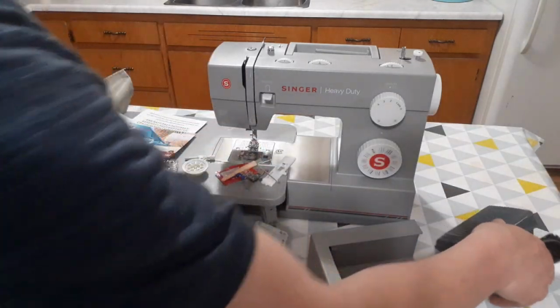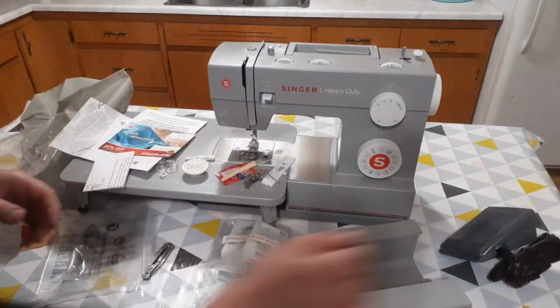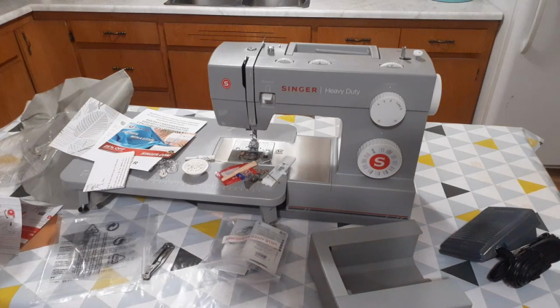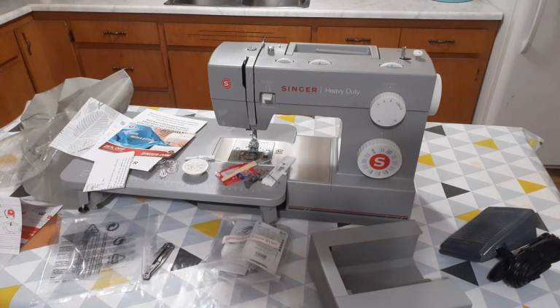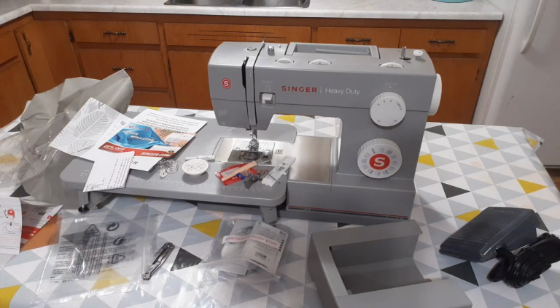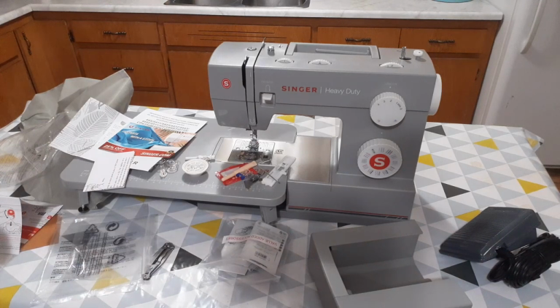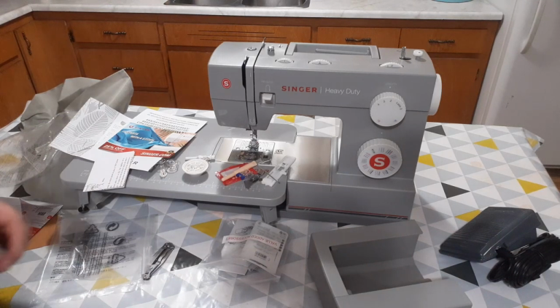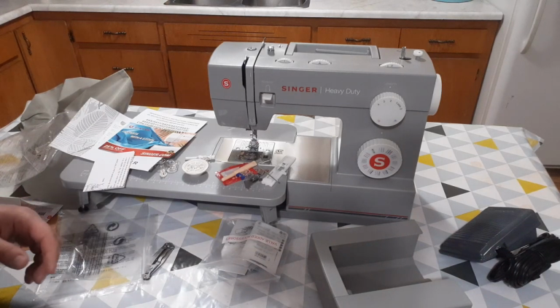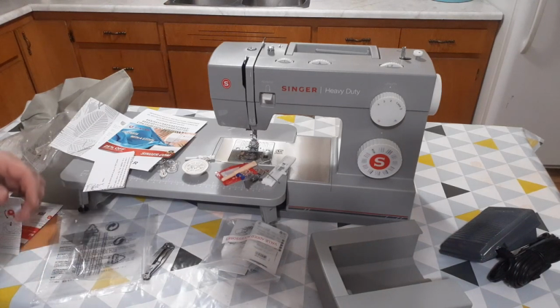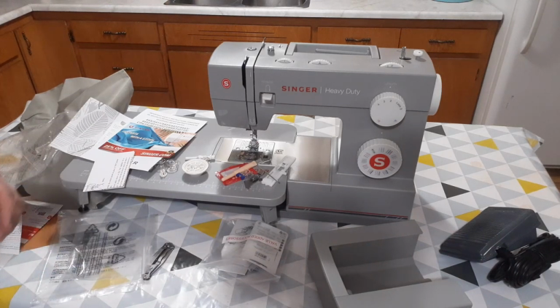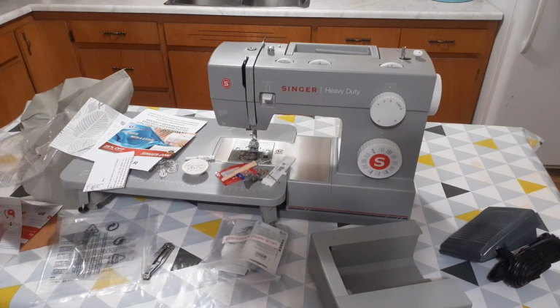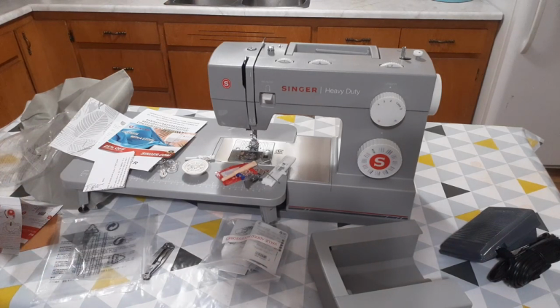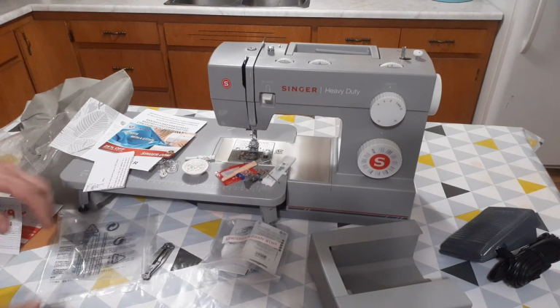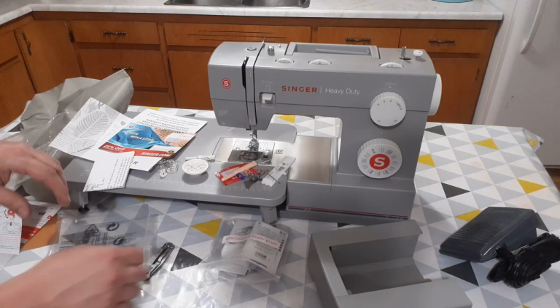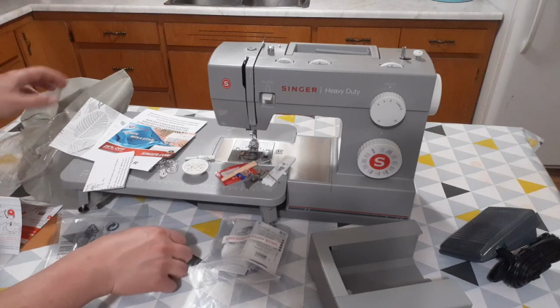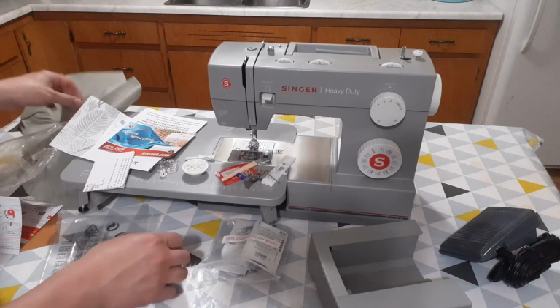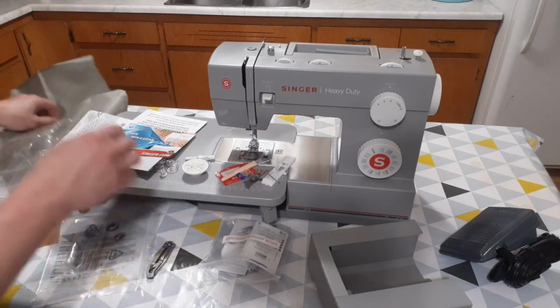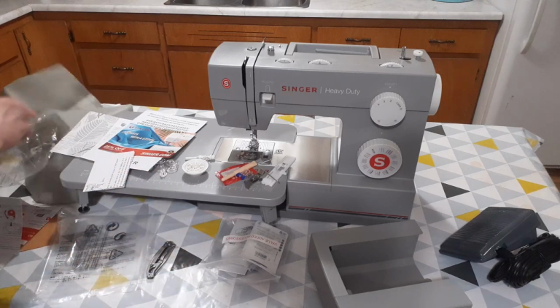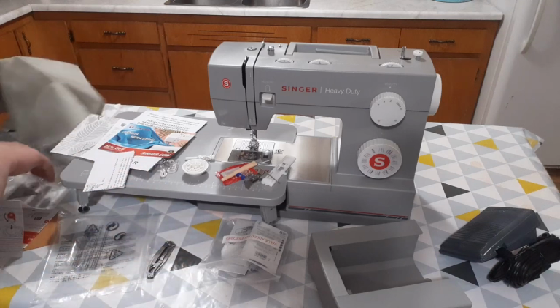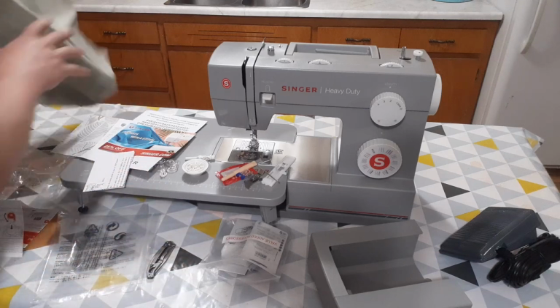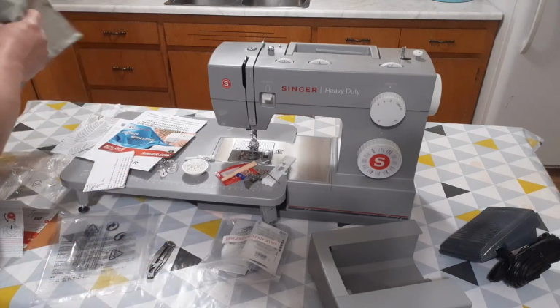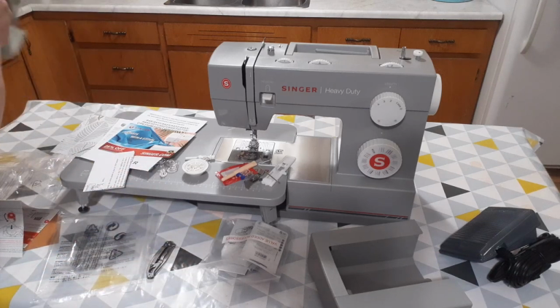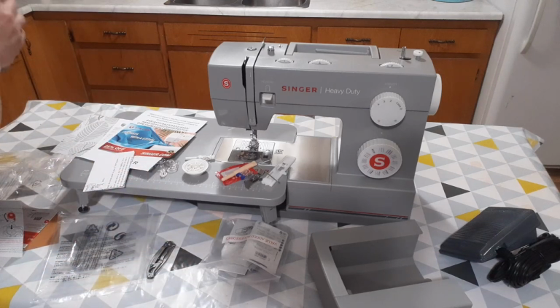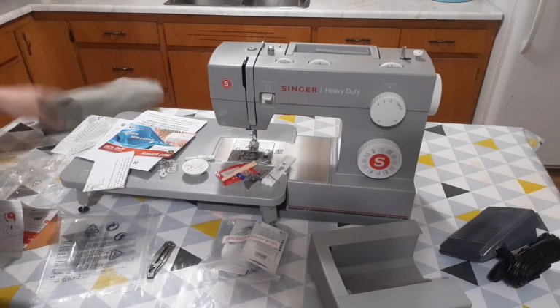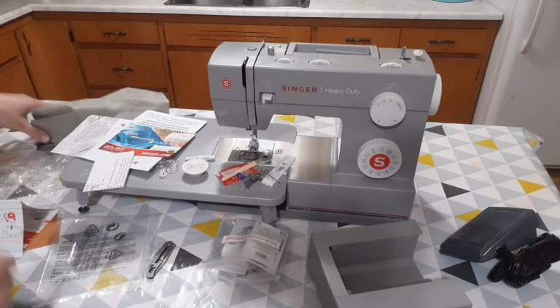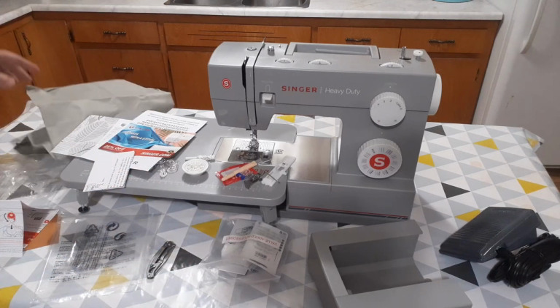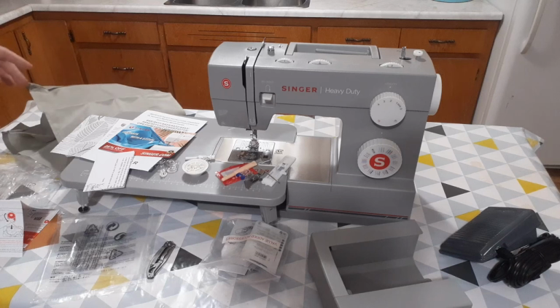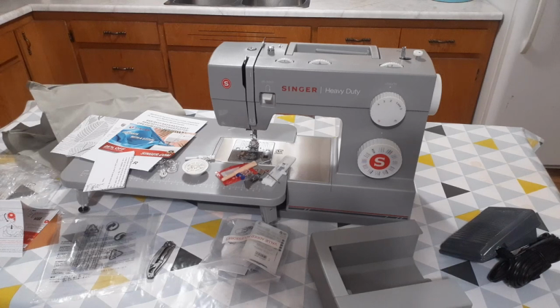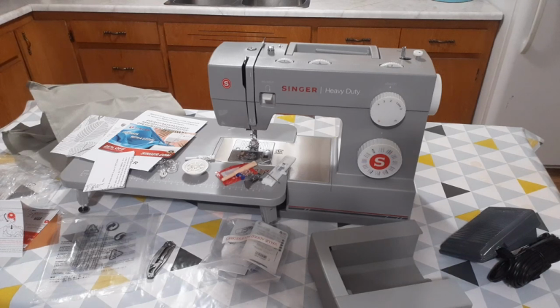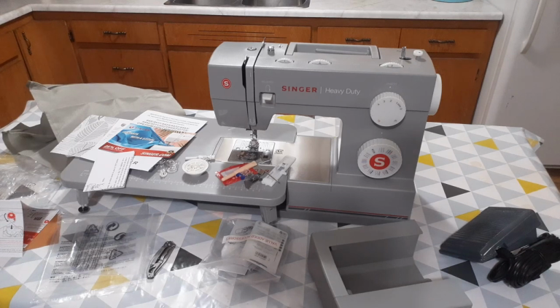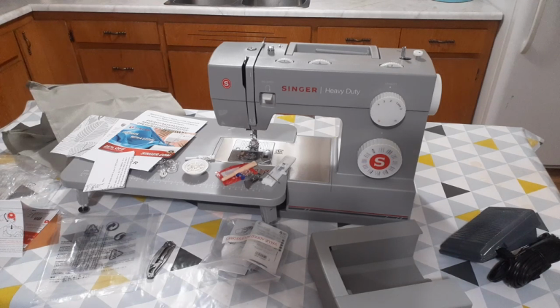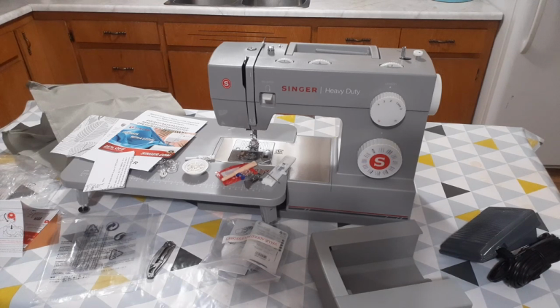That's the unboxing for this machine. This is a machine I'm kind of using, practicing some stuff with. It's nothing fancy, but I'll probably be doing a review video later. I'll see you later.